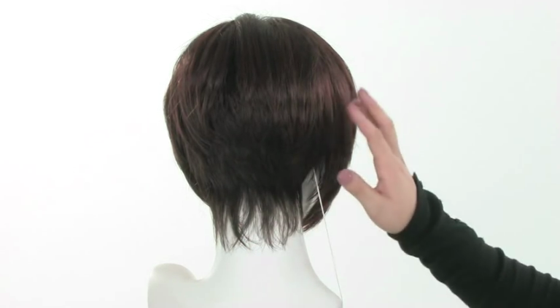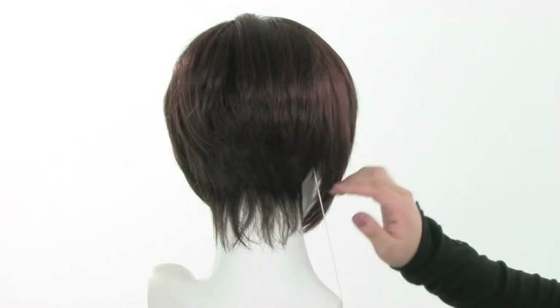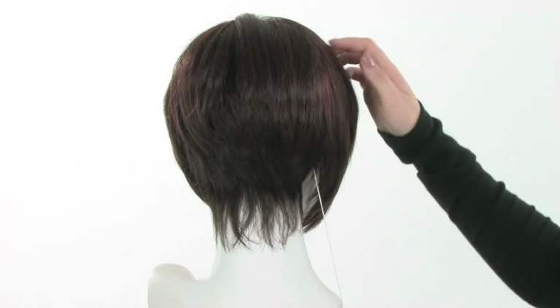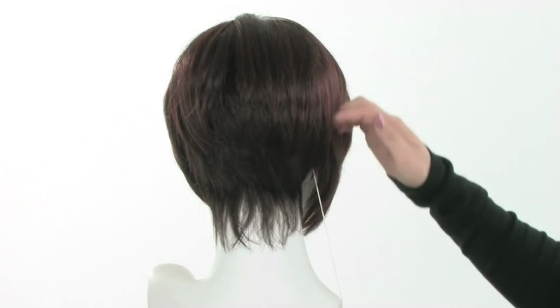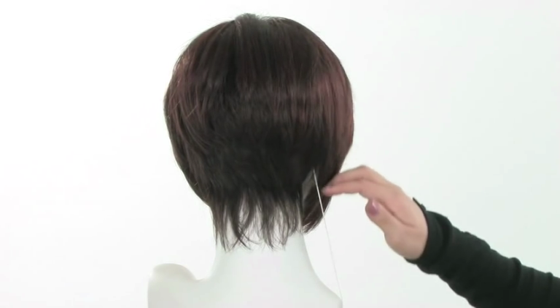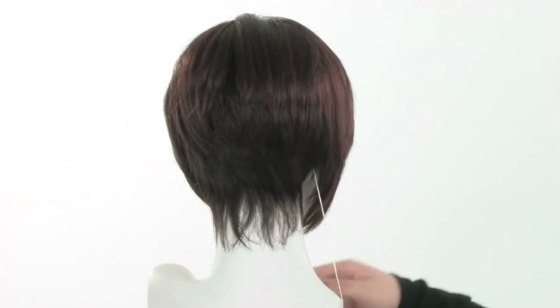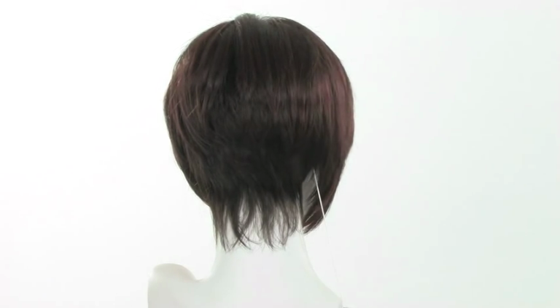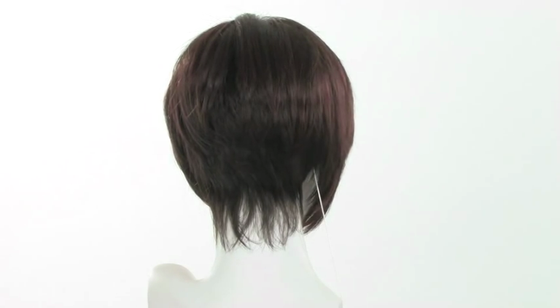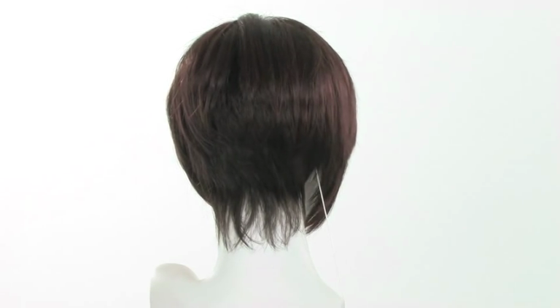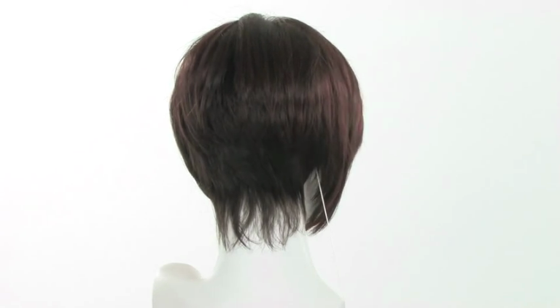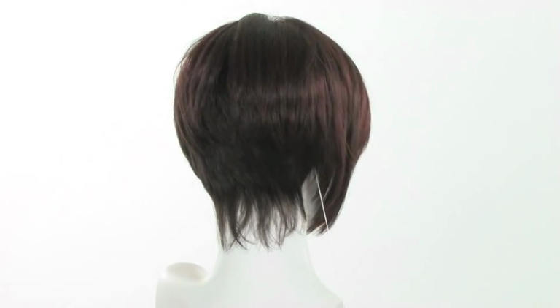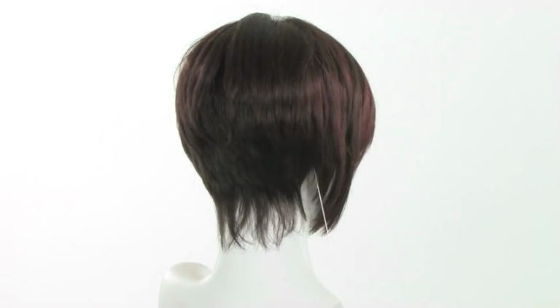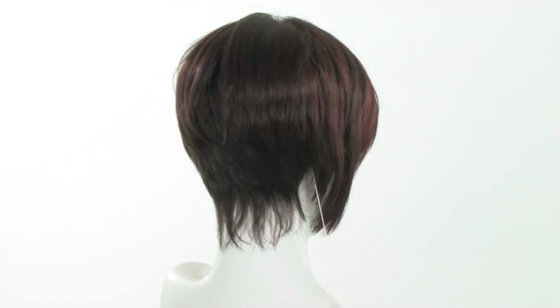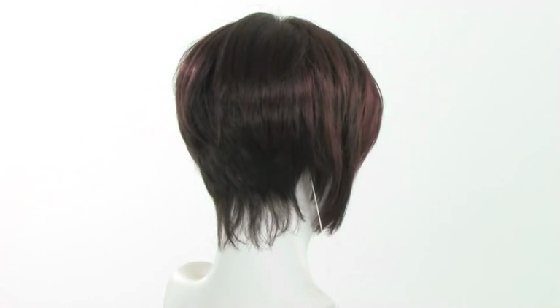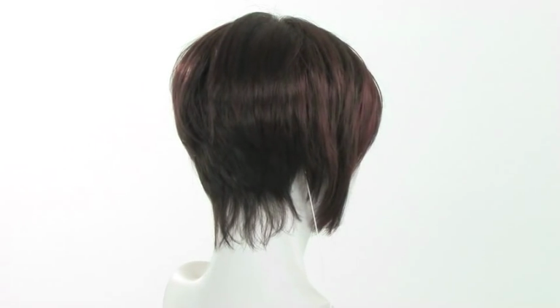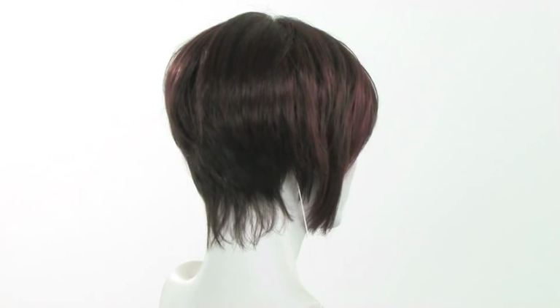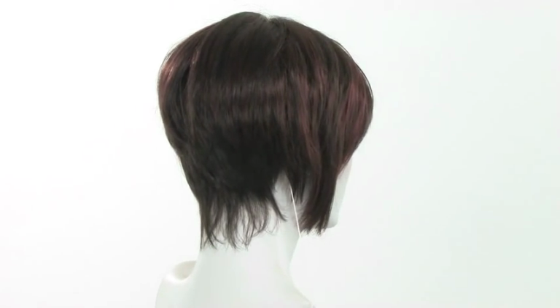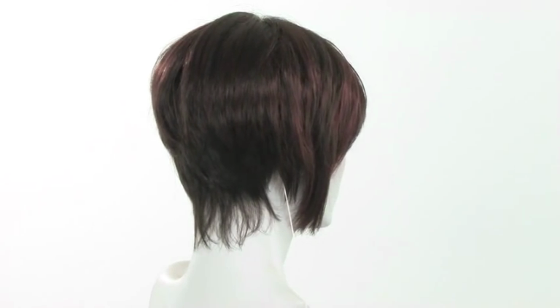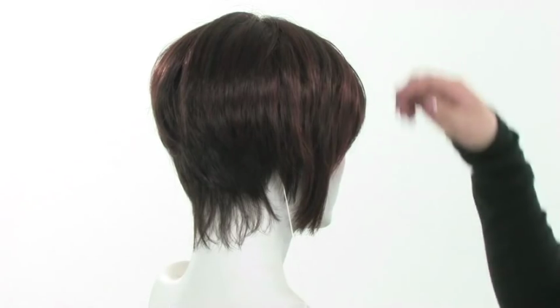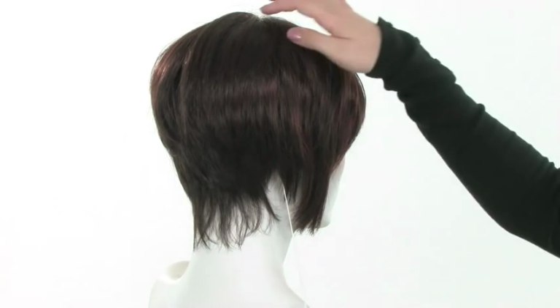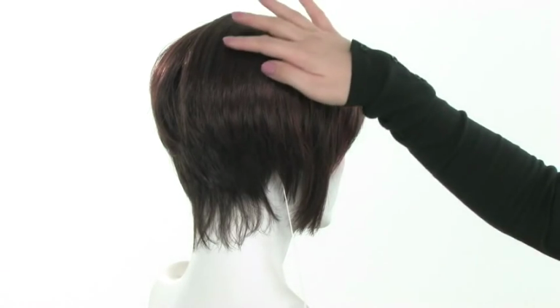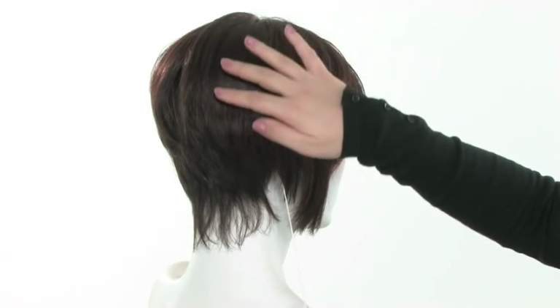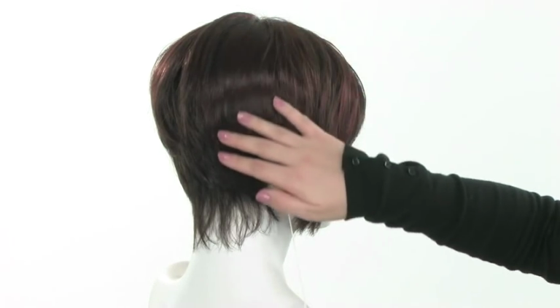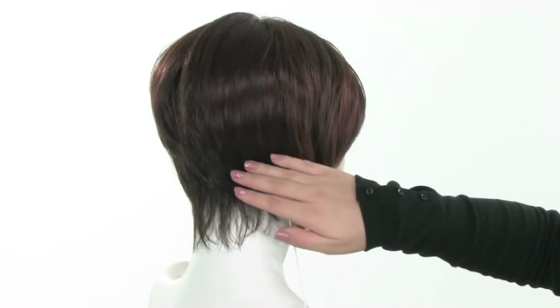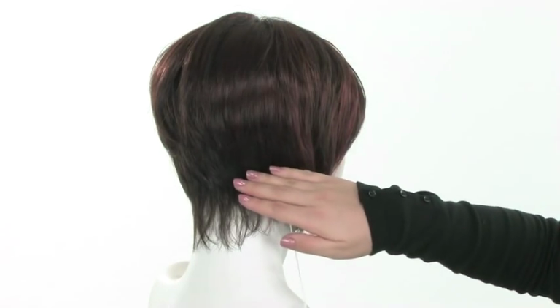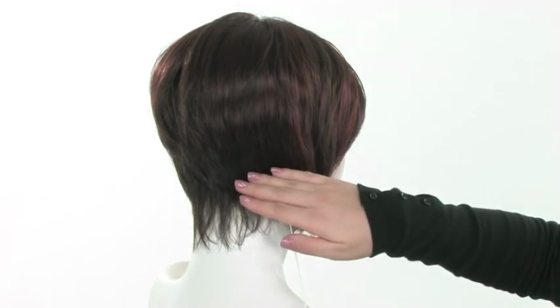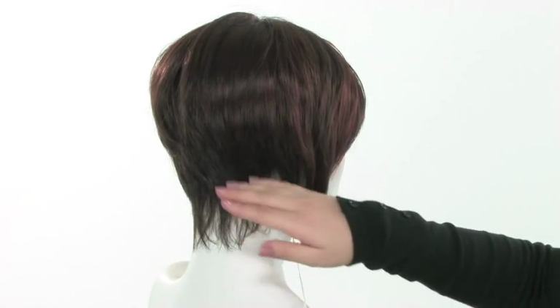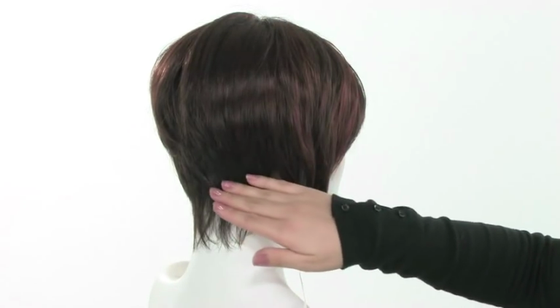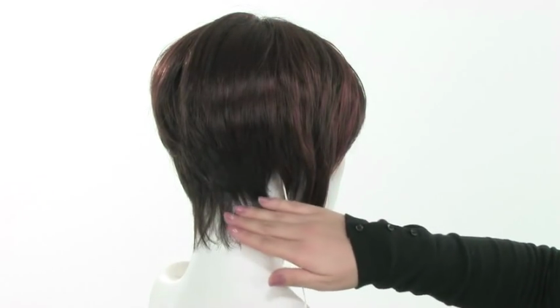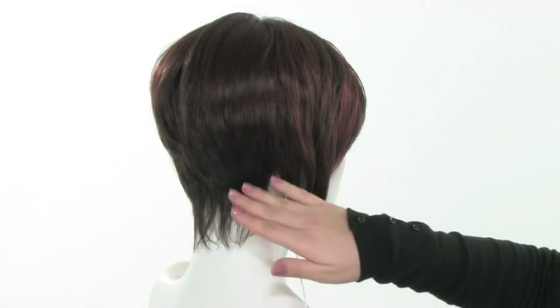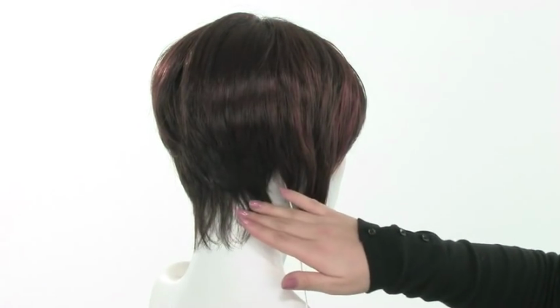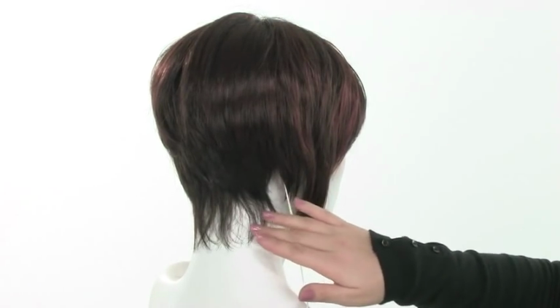Also with this color, it really brings out the different layers of the haircut. Because you see the highlights on the top, longer area, and then it gets darker at the neckline.